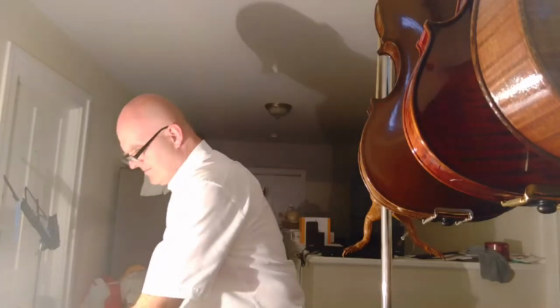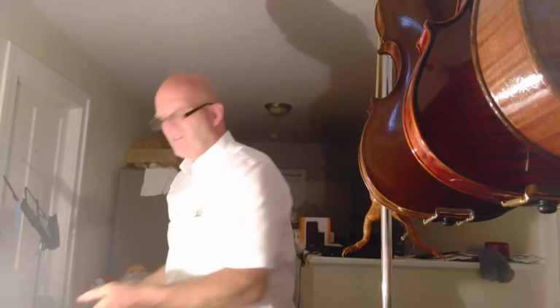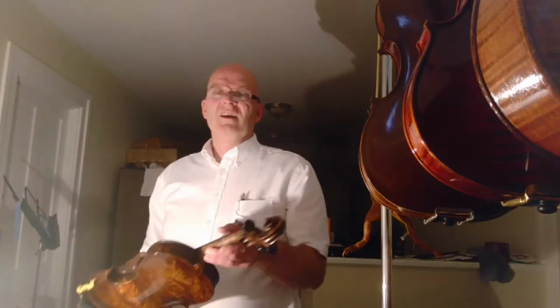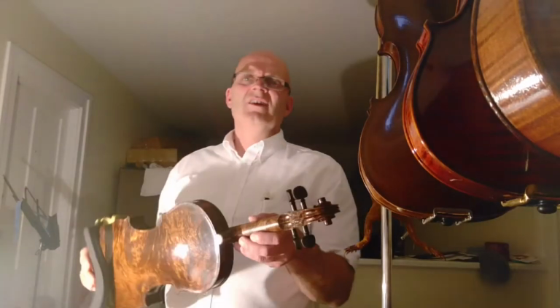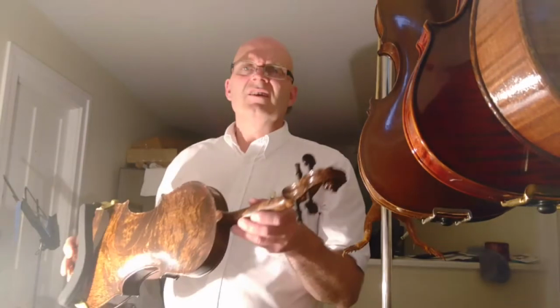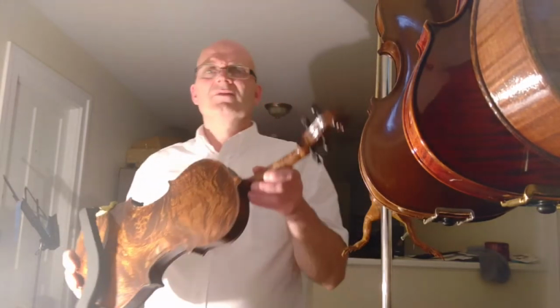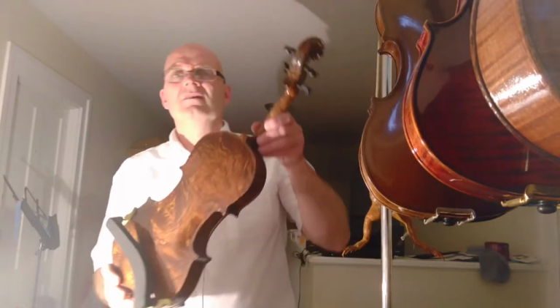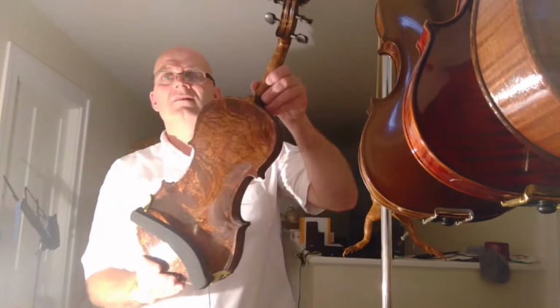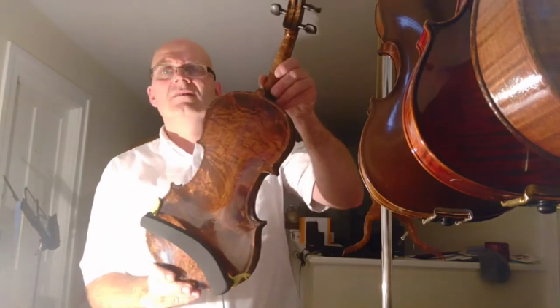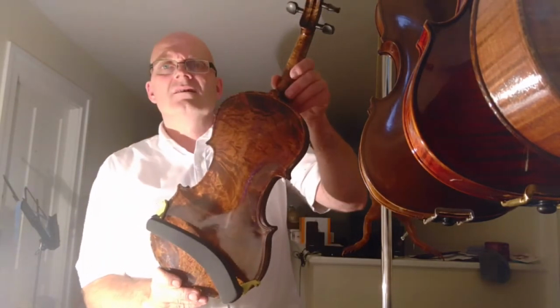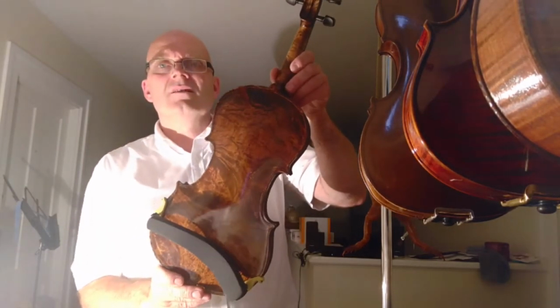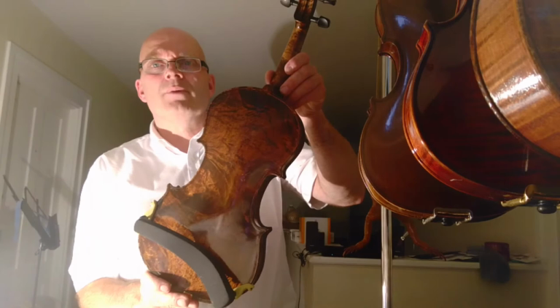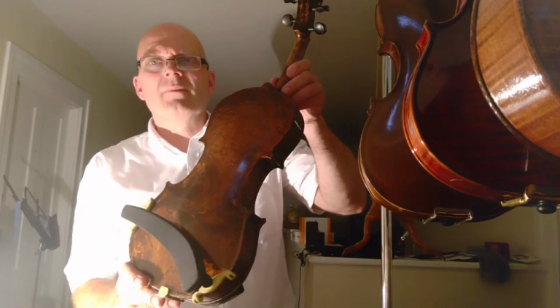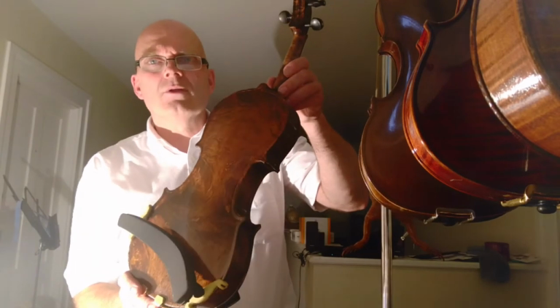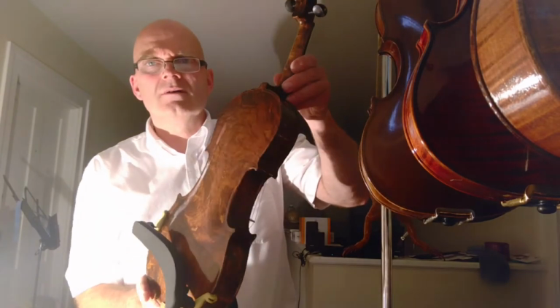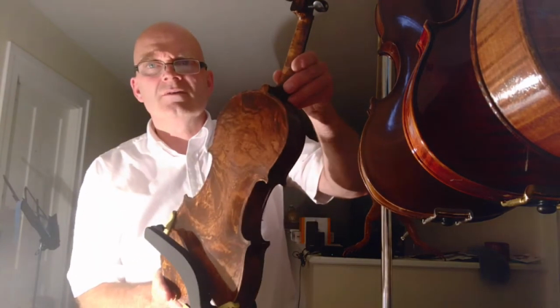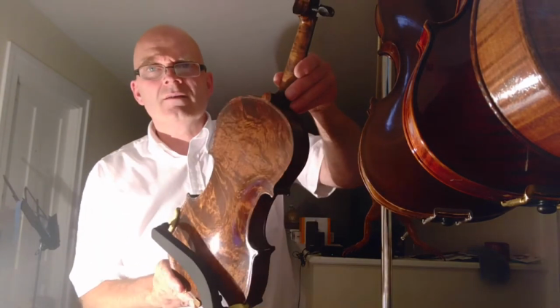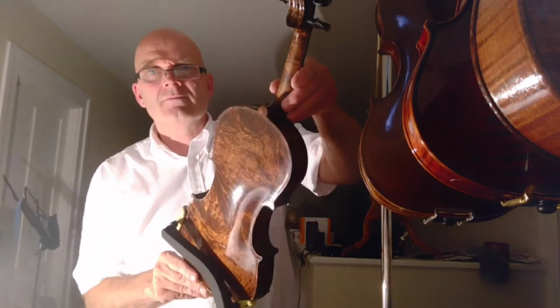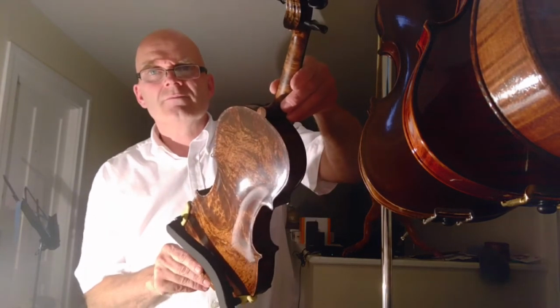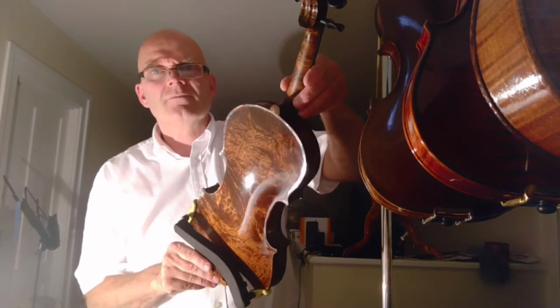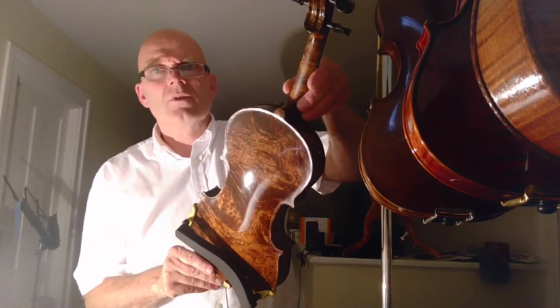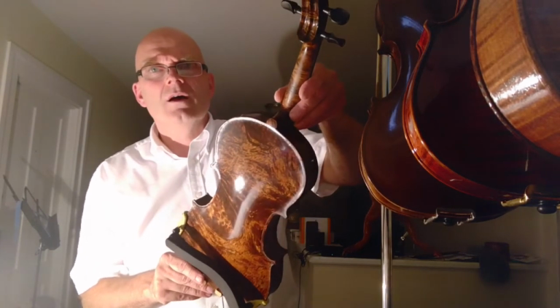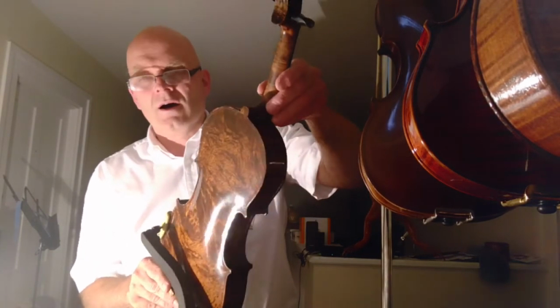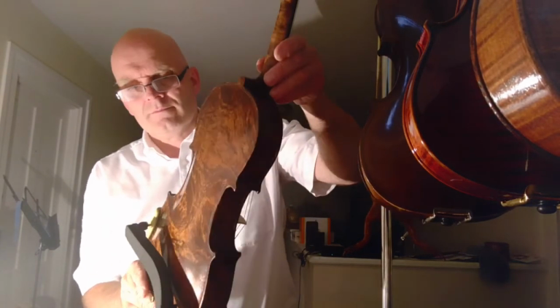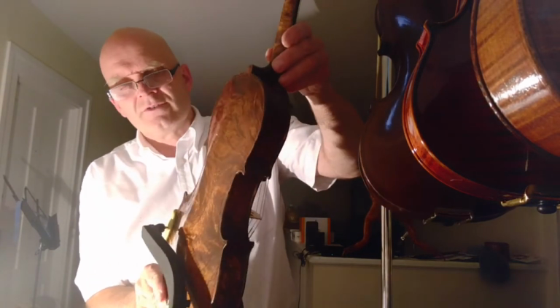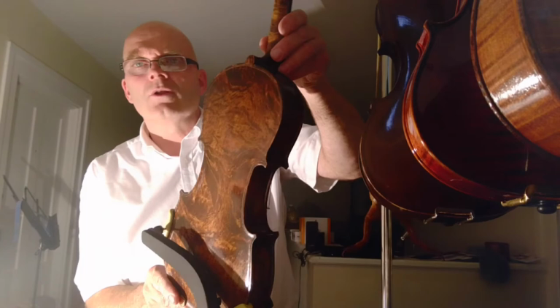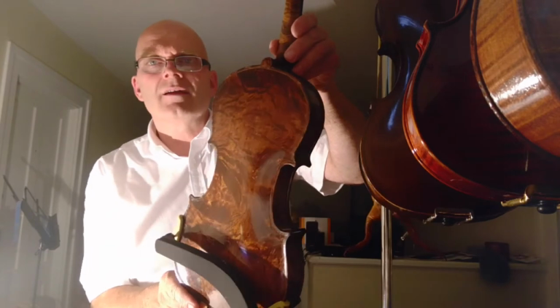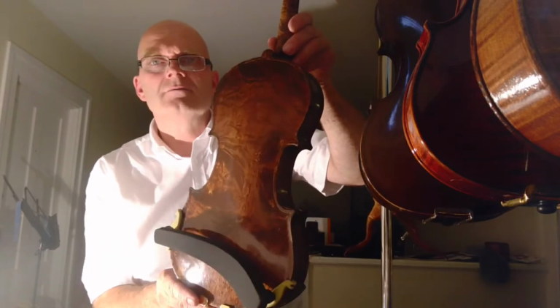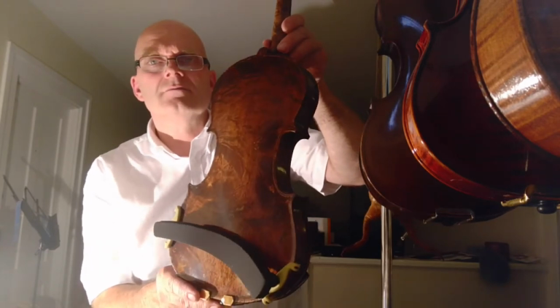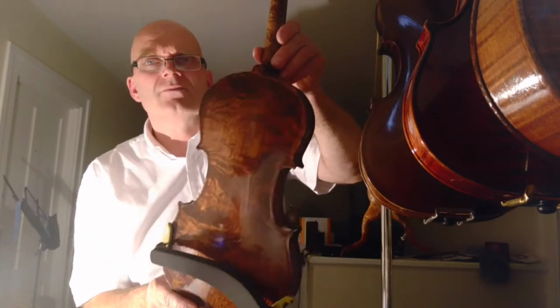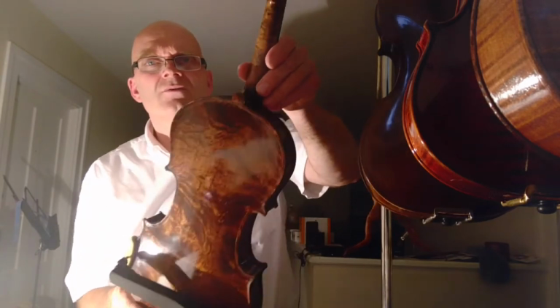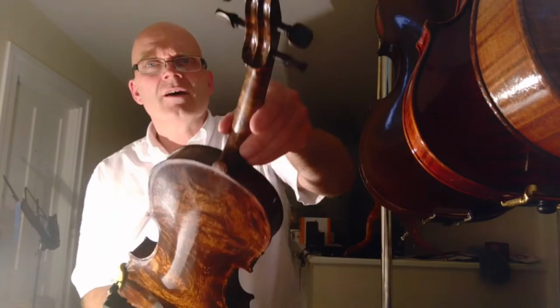Here is the bird's-eye maple violin. You can see what it looks like — it looks very nice.